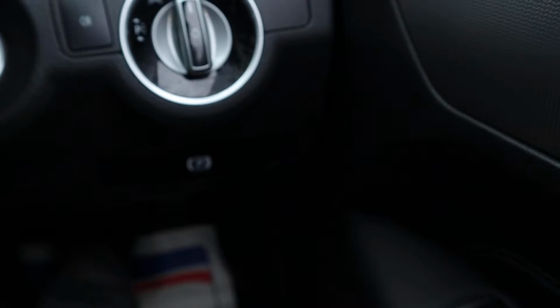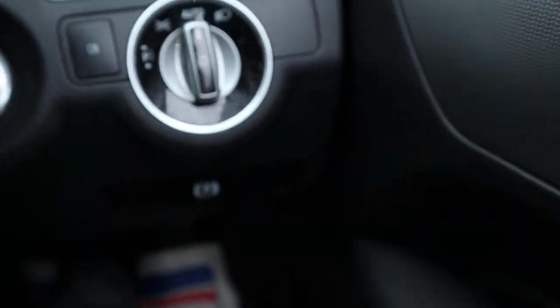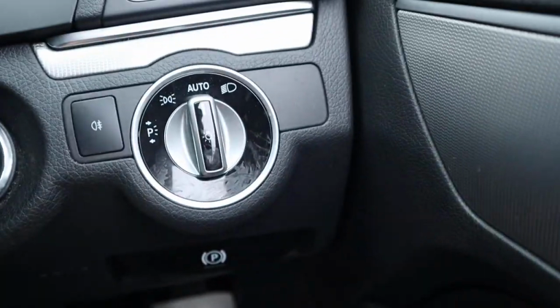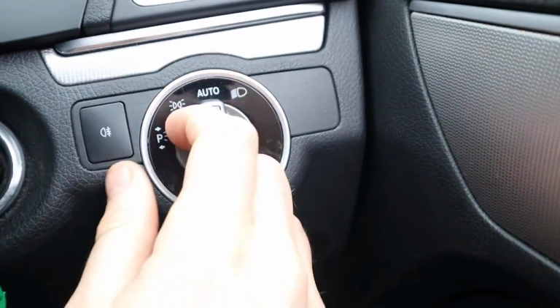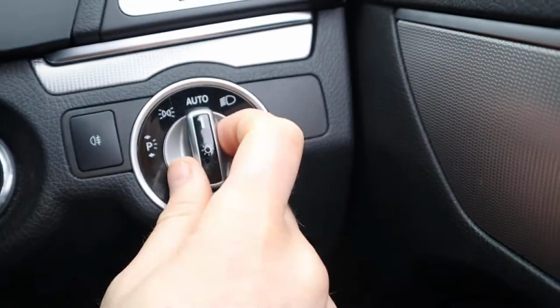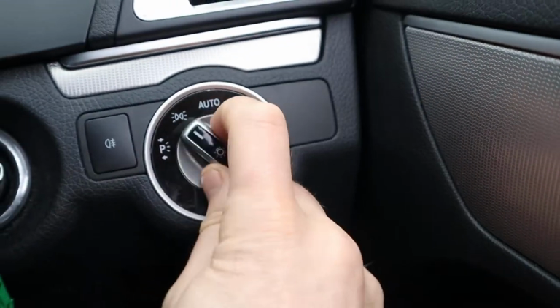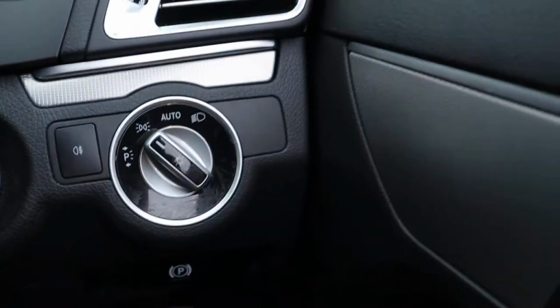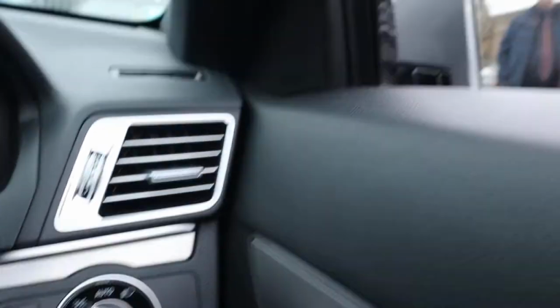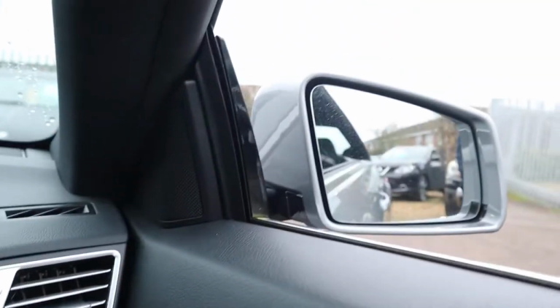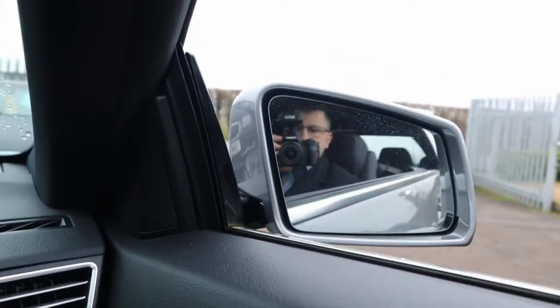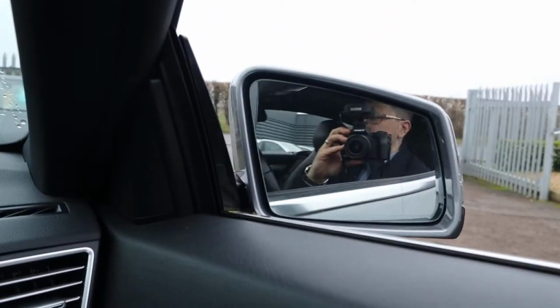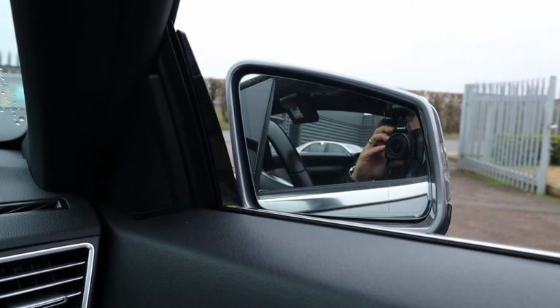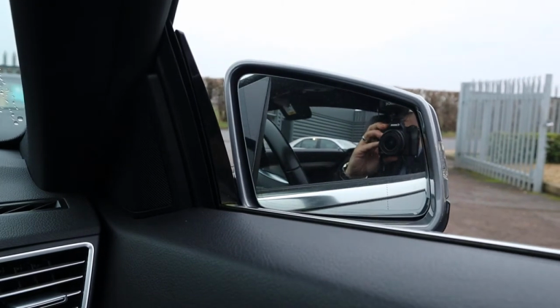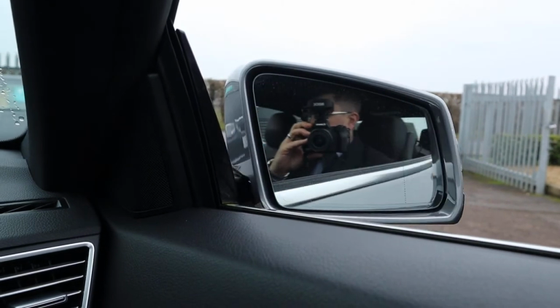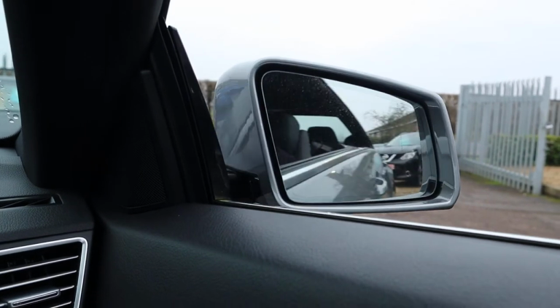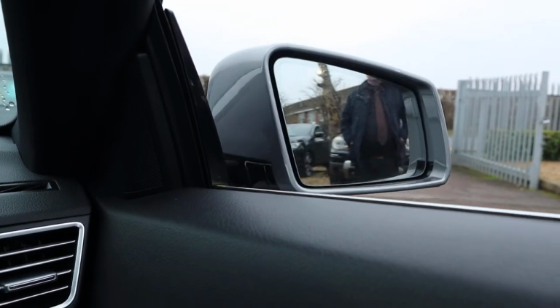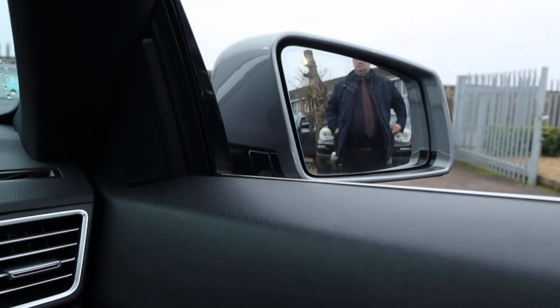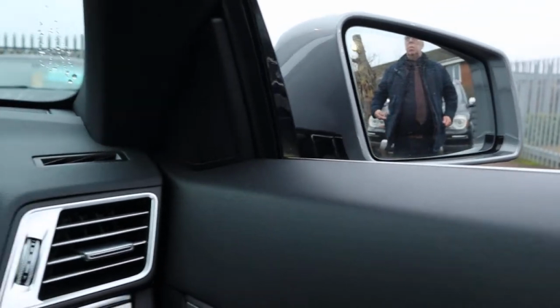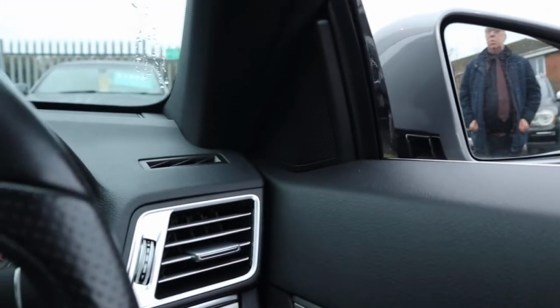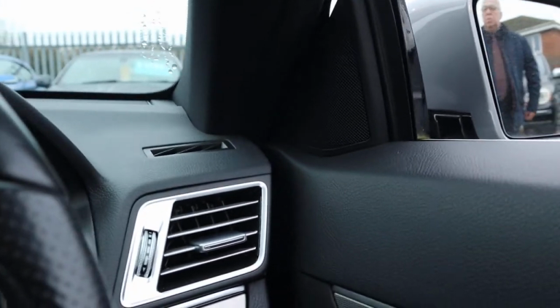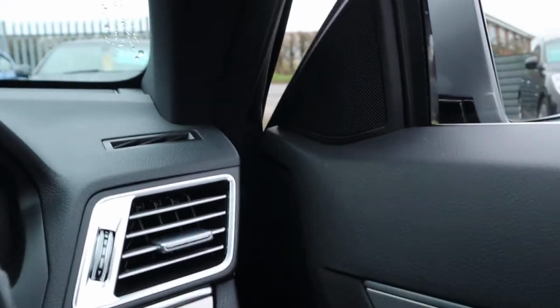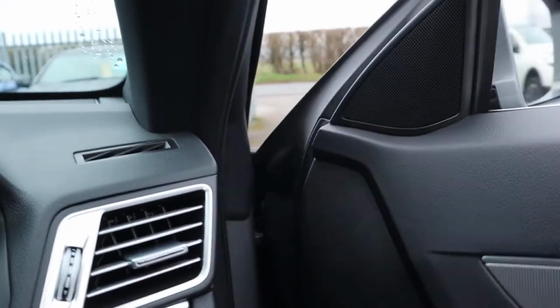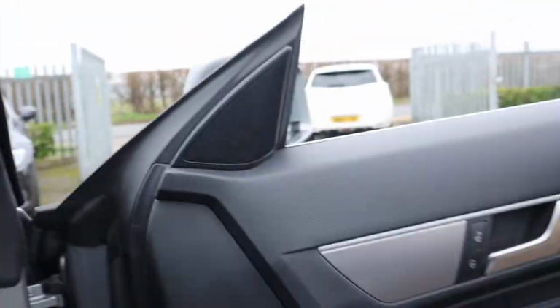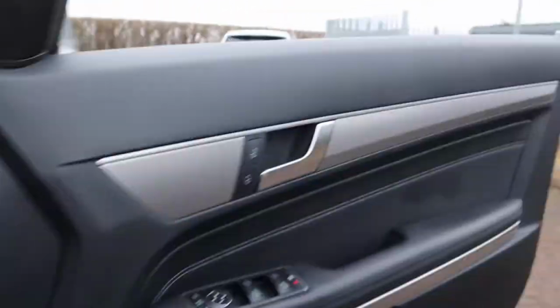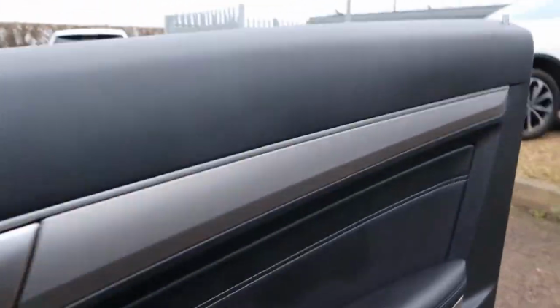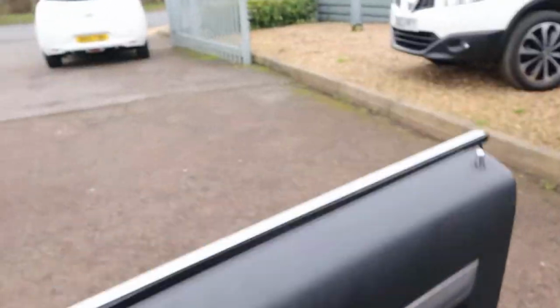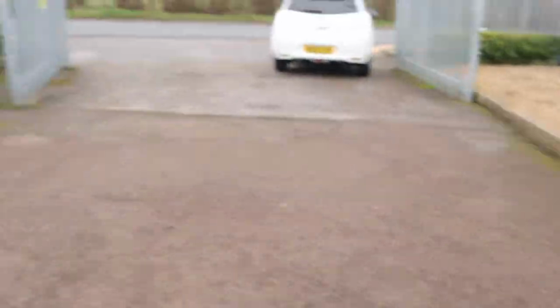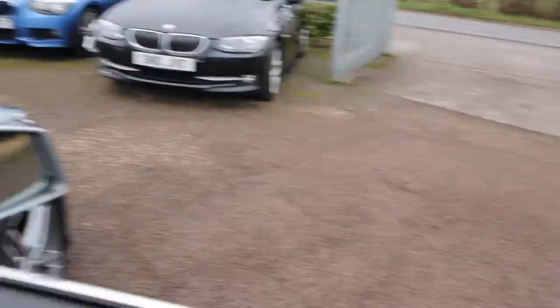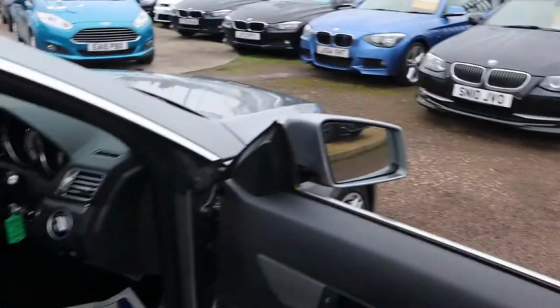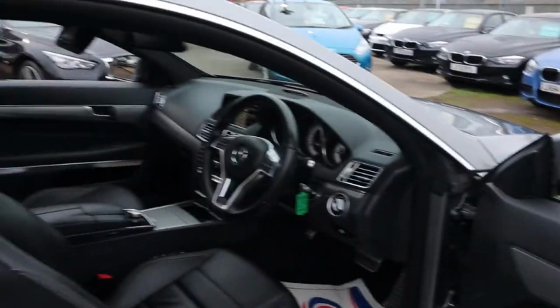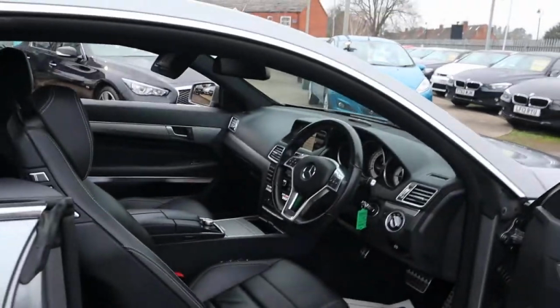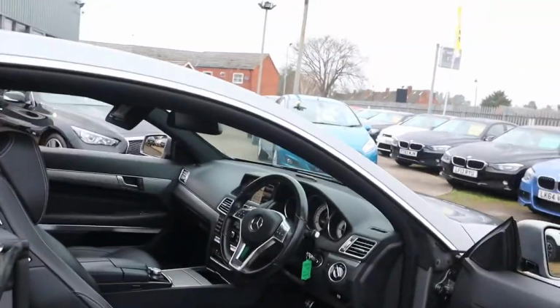Auto headlights. Let's have a look at those door mirrors. It's packed full of extras, not to mention the fact that it smells fantastic in the car as well — I can't imagine there's been any smokers or pets.